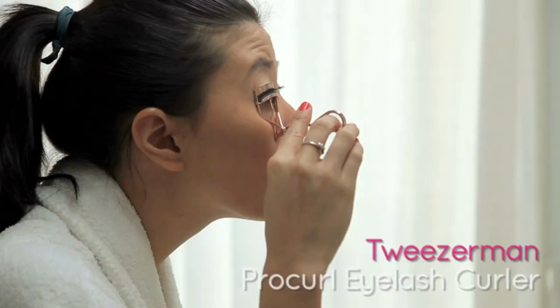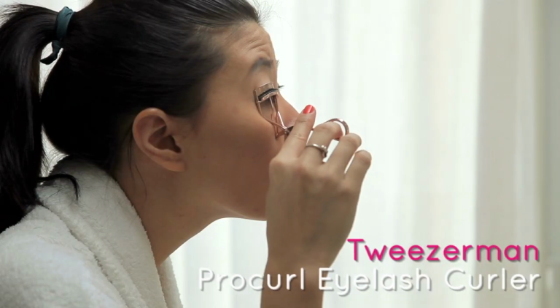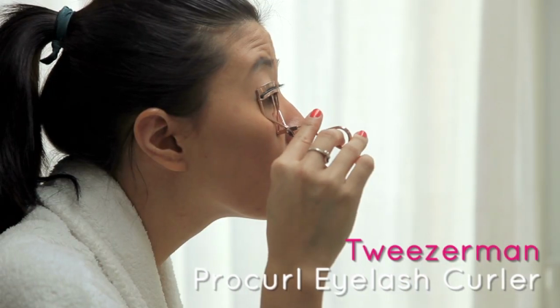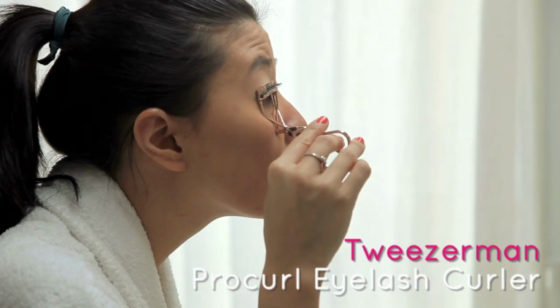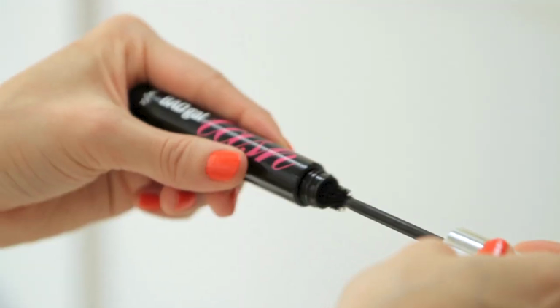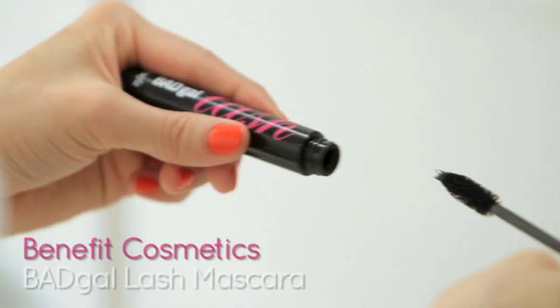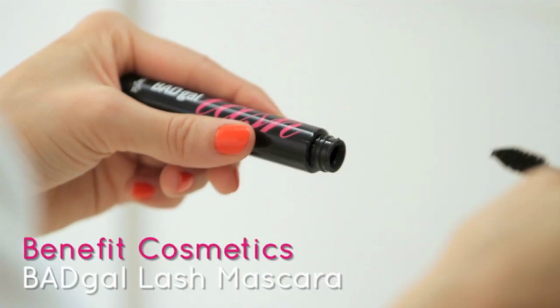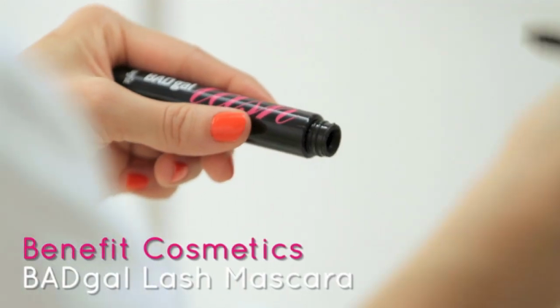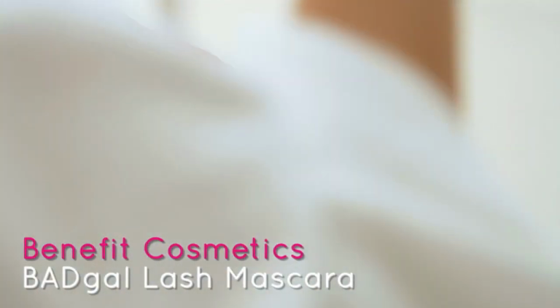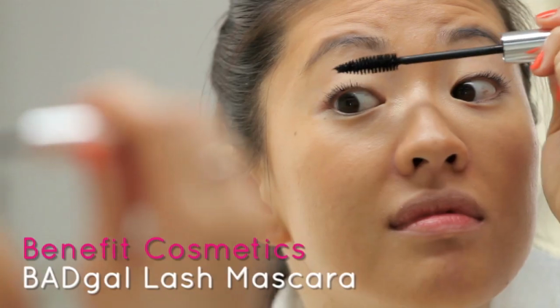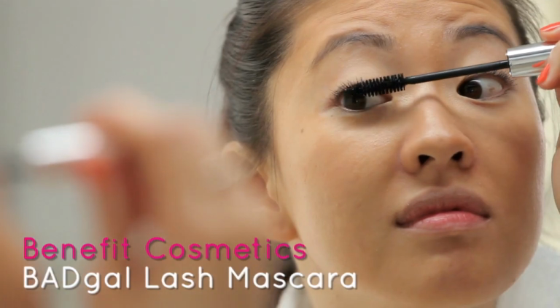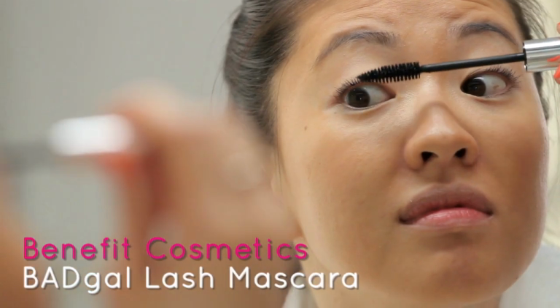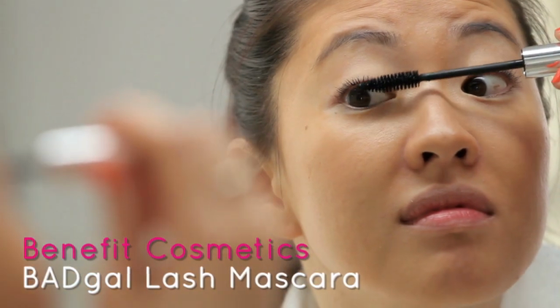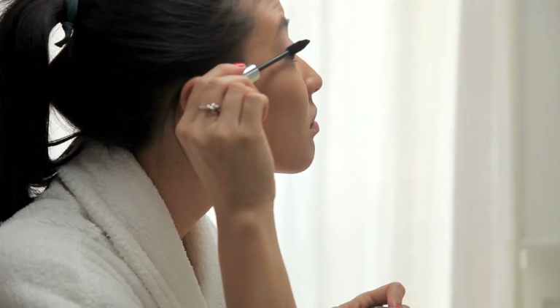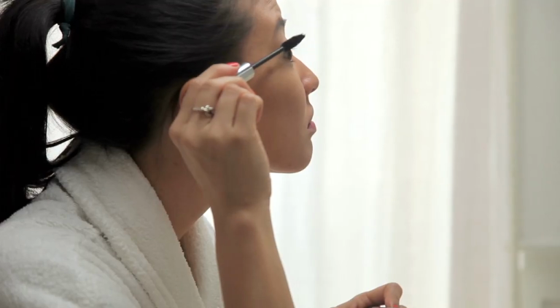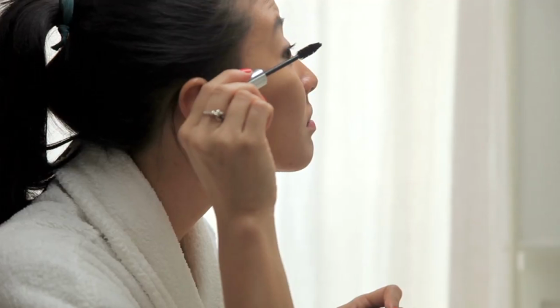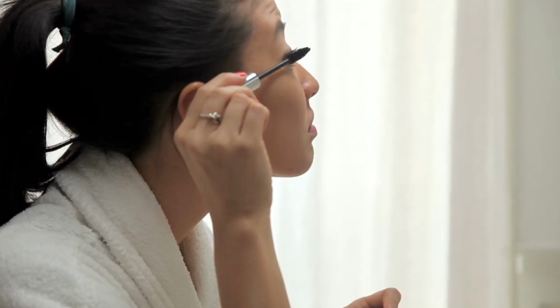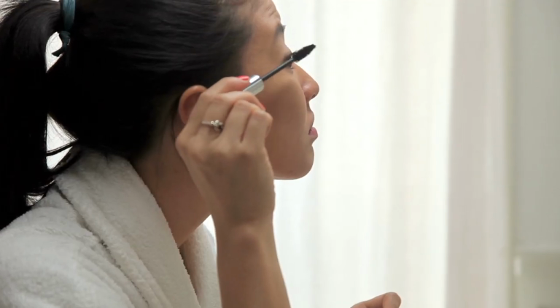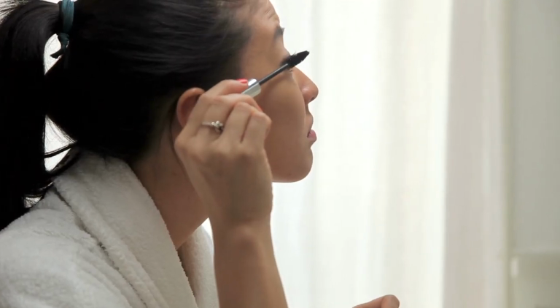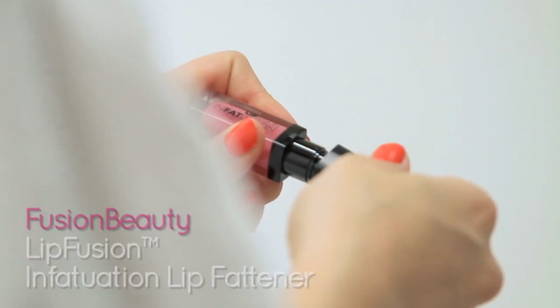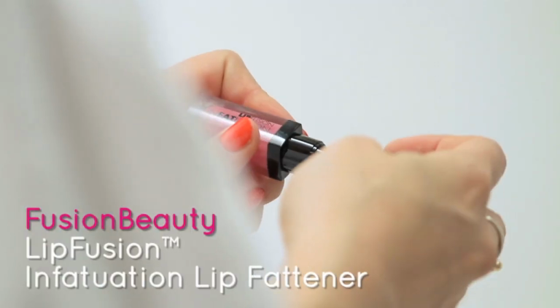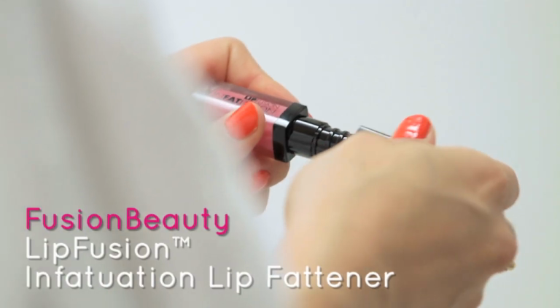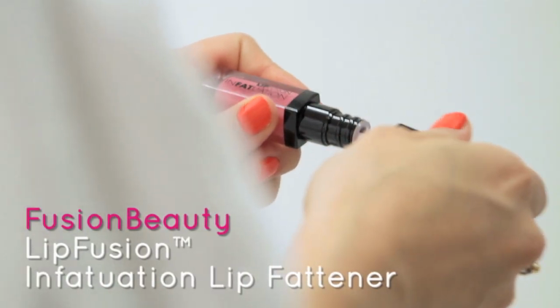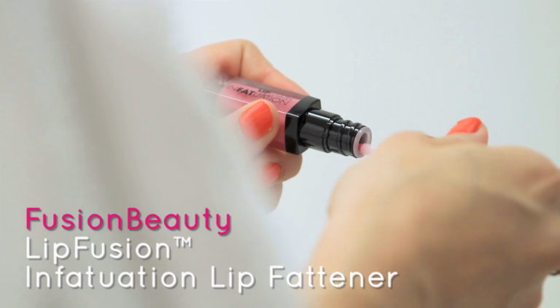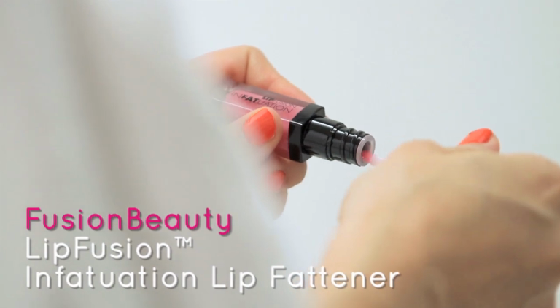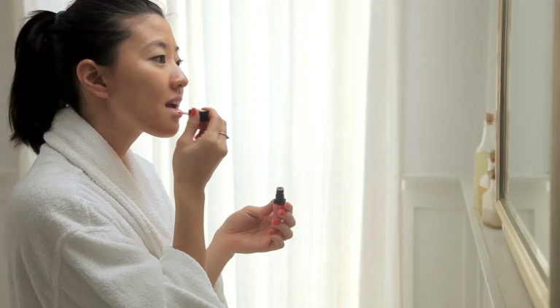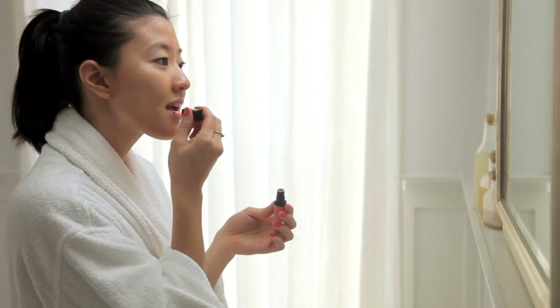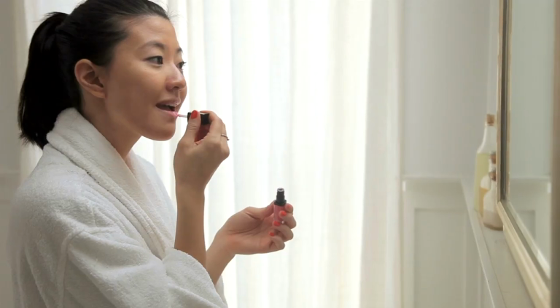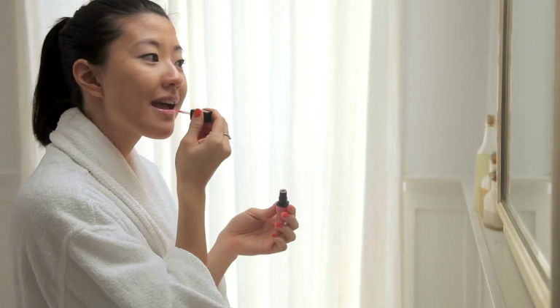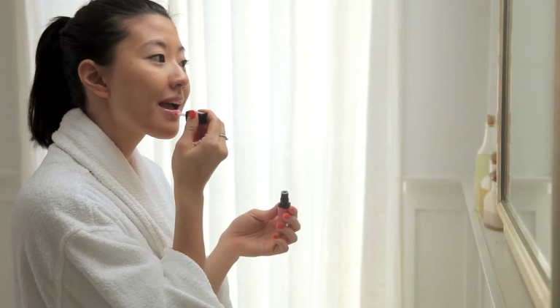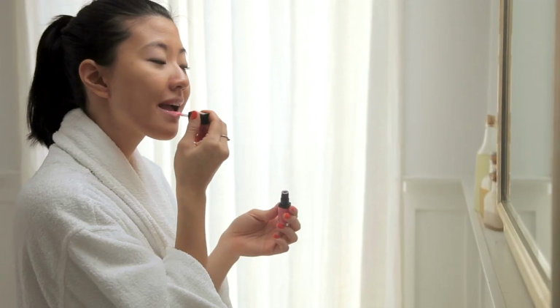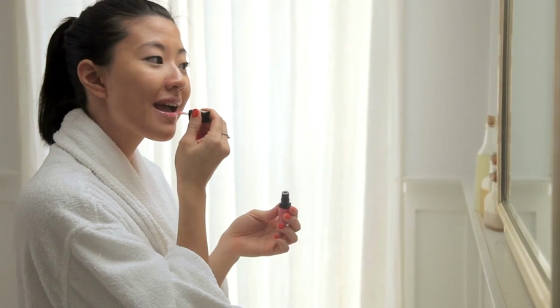Curl lashes and add a little mascara — those eyes need to look open. A swipe of lip gloss is the perfect light touch to finish your everyday look.